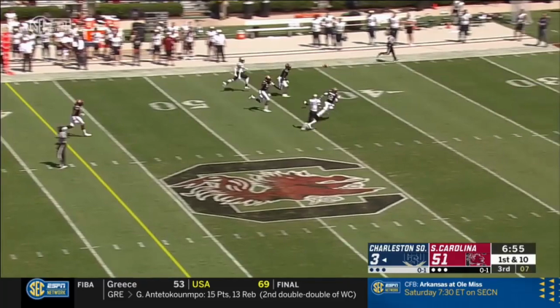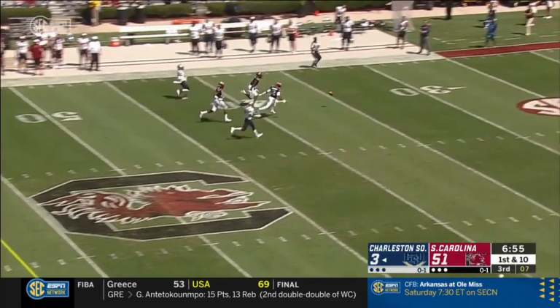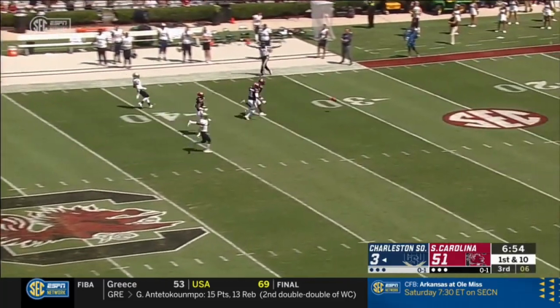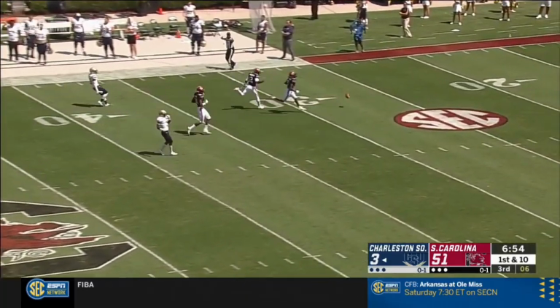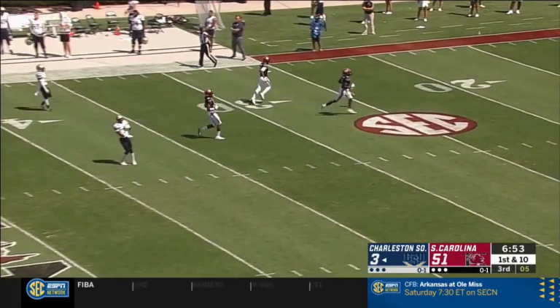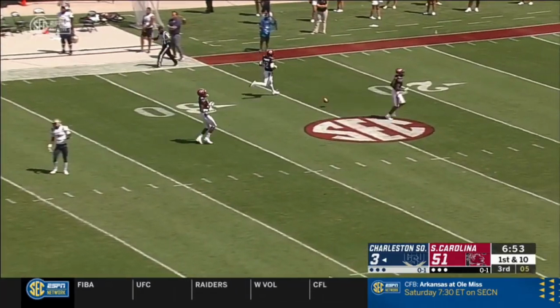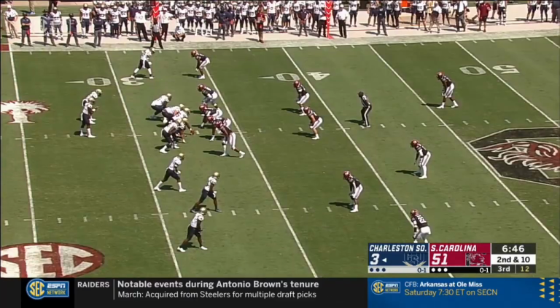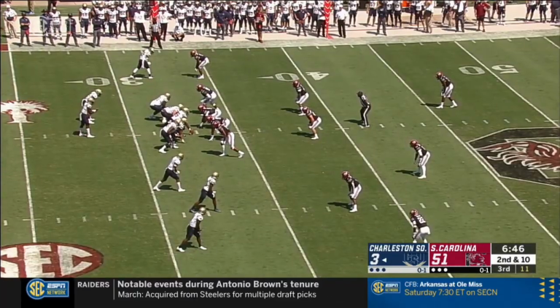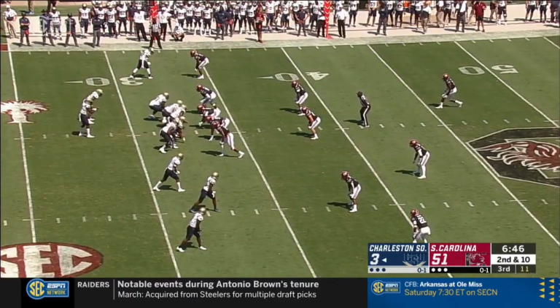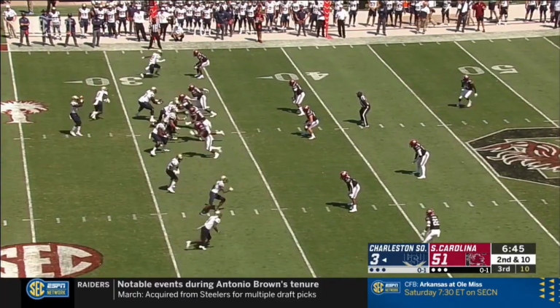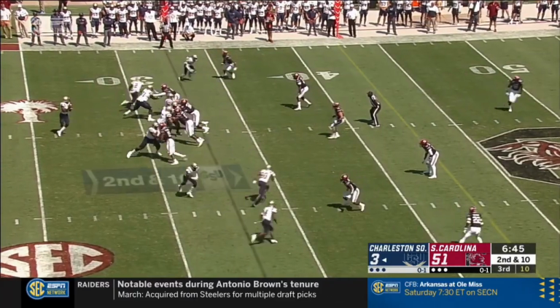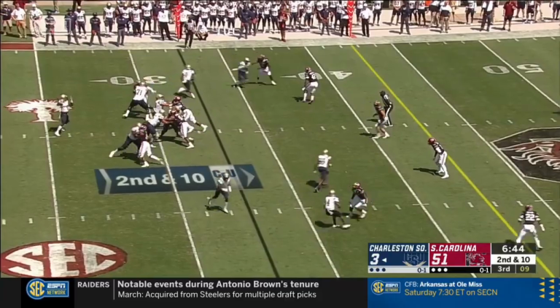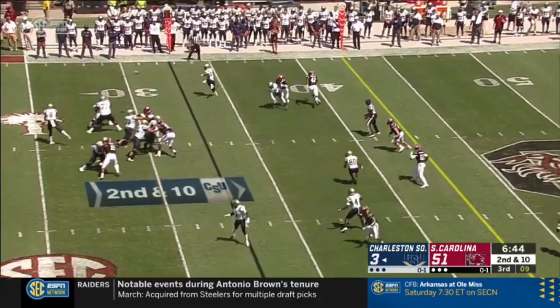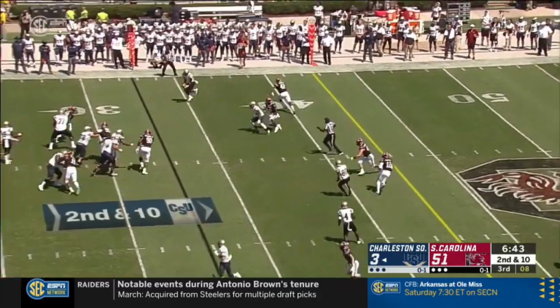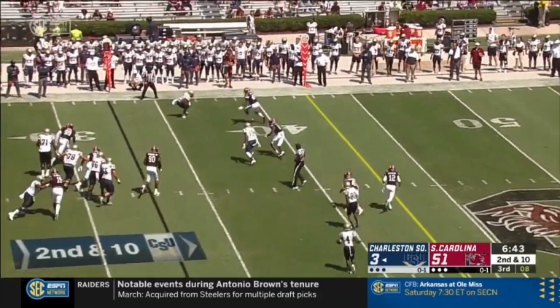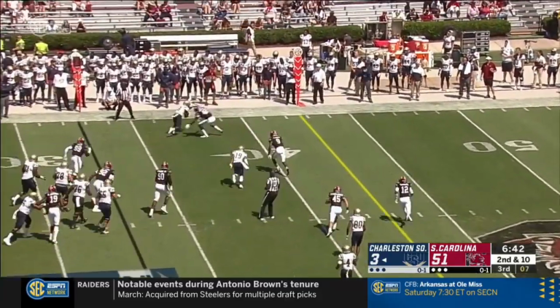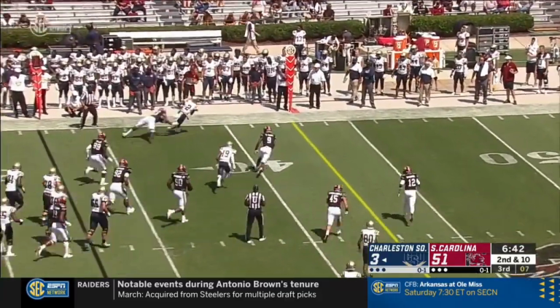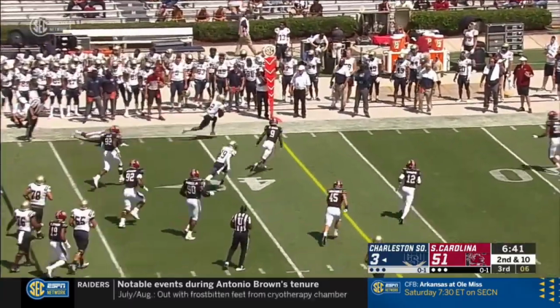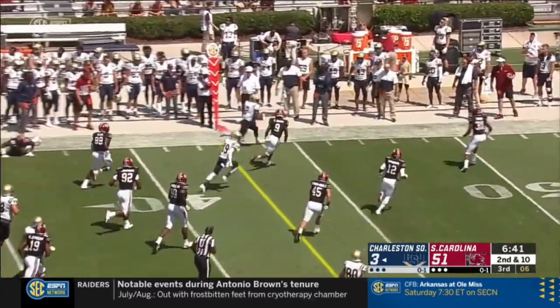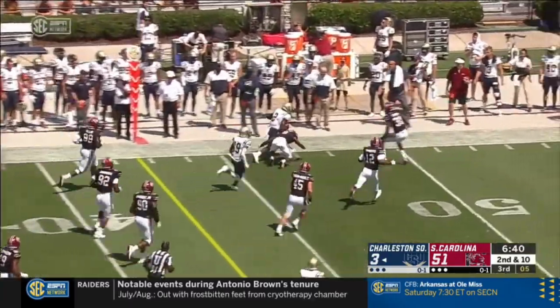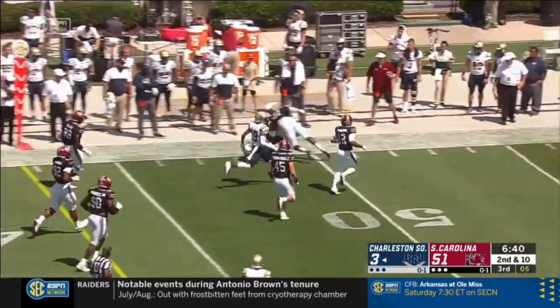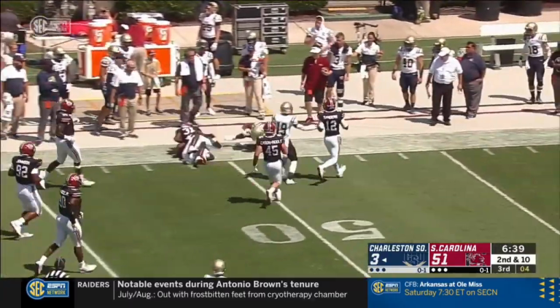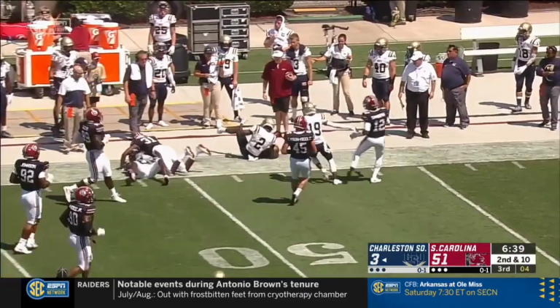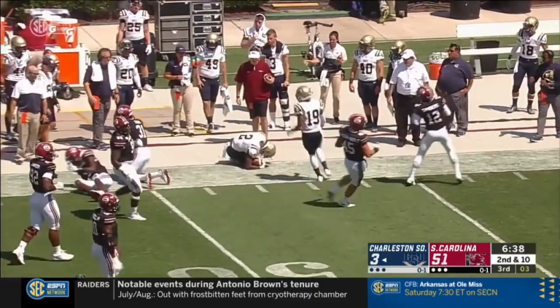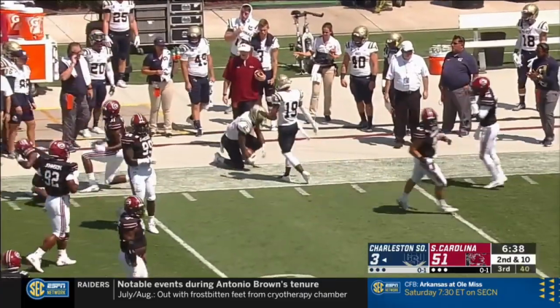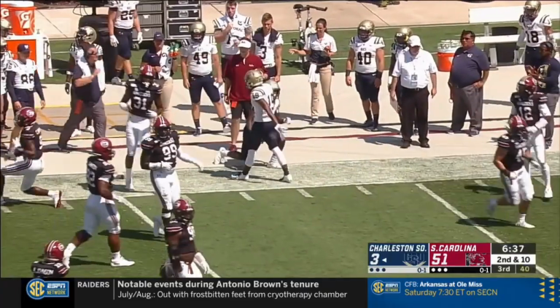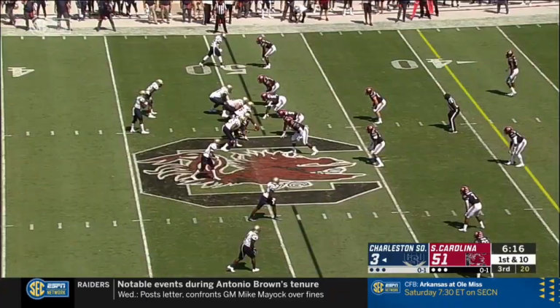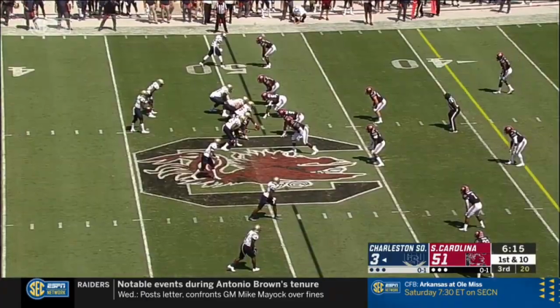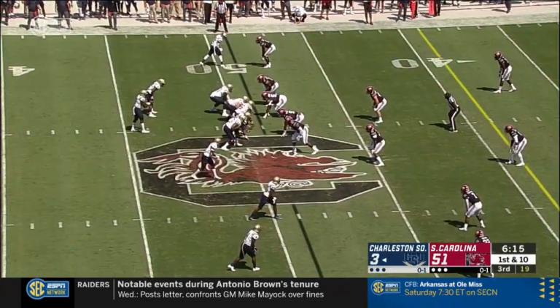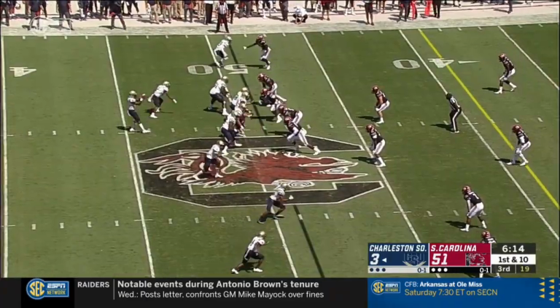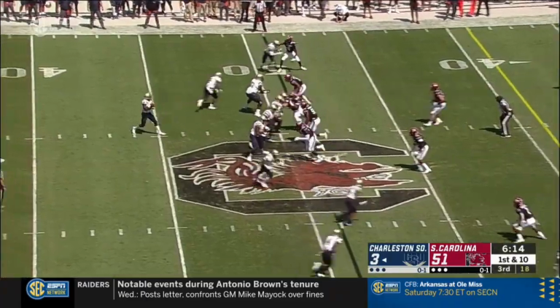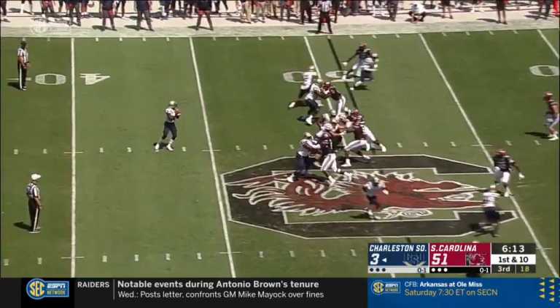Down the middle, nobody there — it's incomplete. Returns to possibly win a ball game. Charleston Southern gets a big completion and run. What you want or can do is get back out next week and play again.